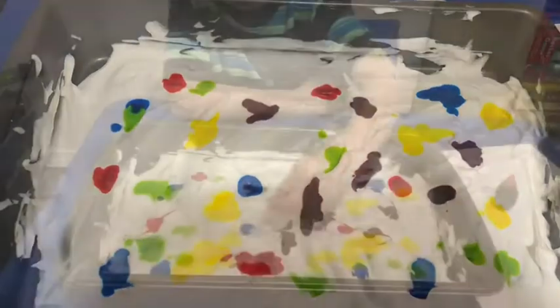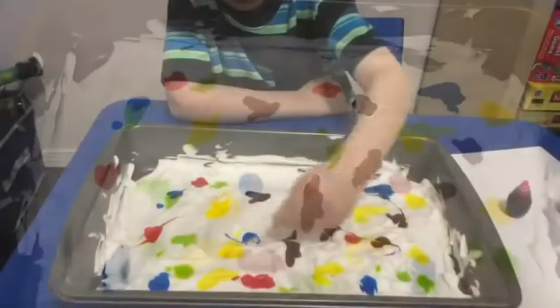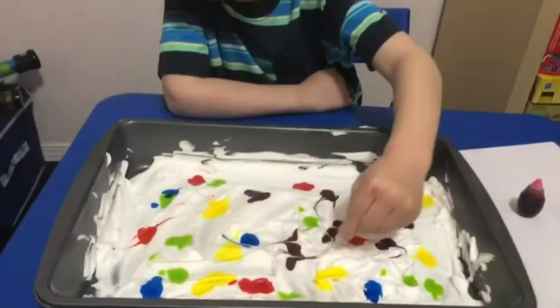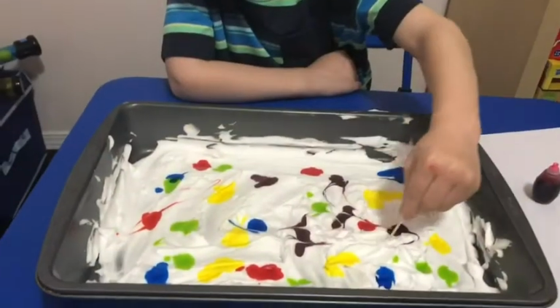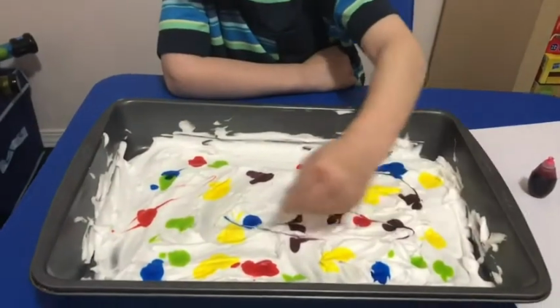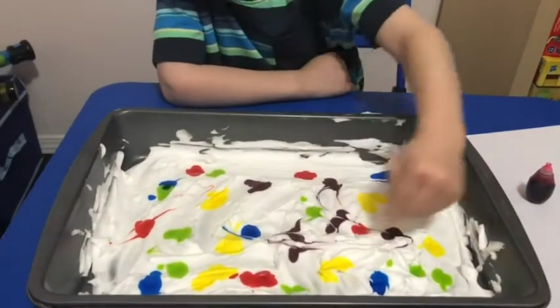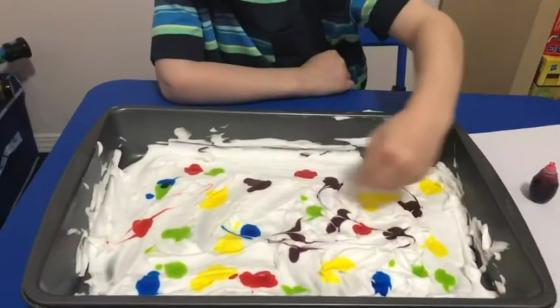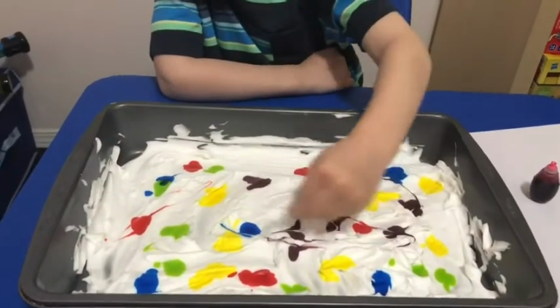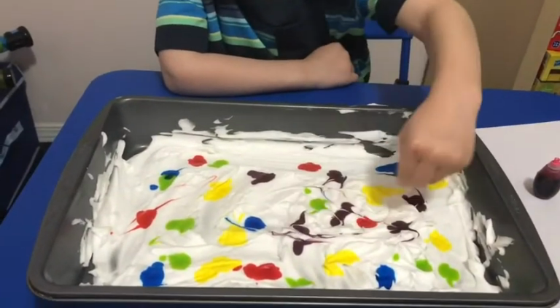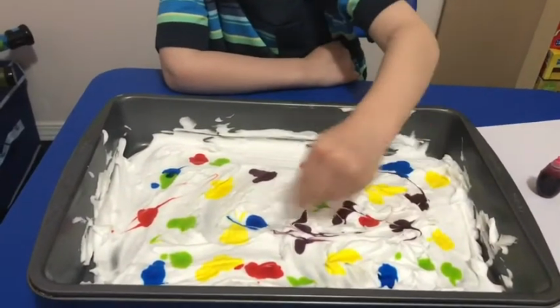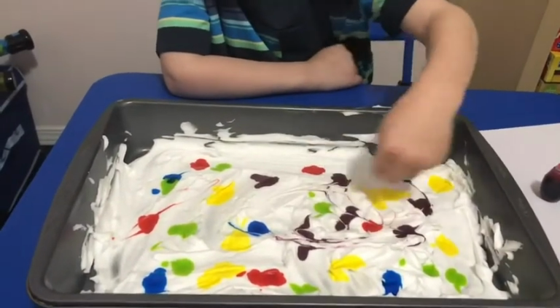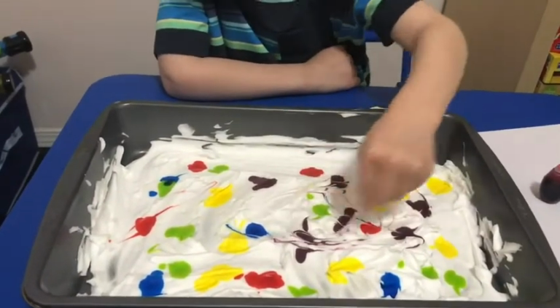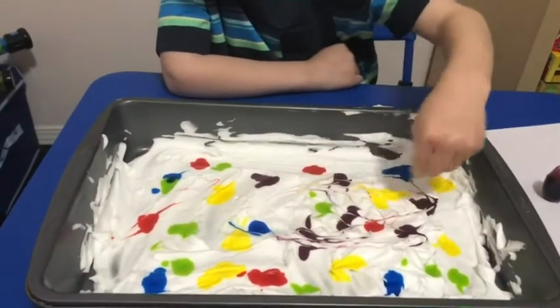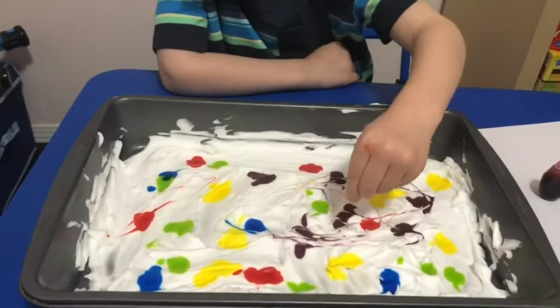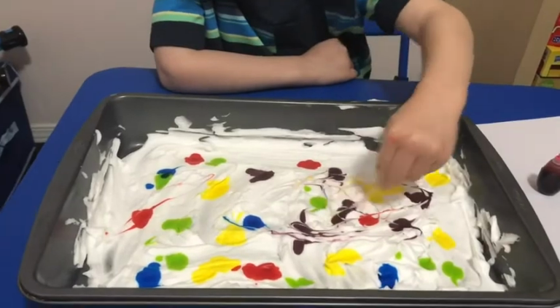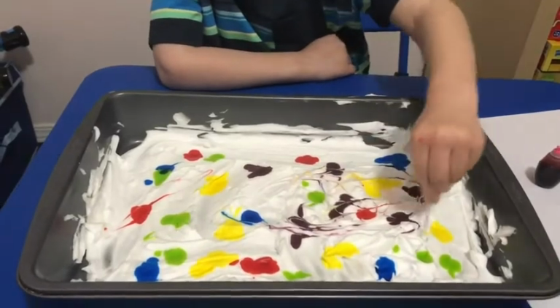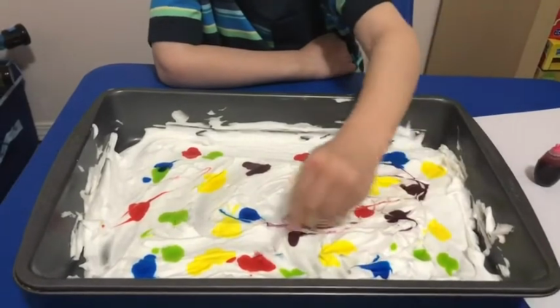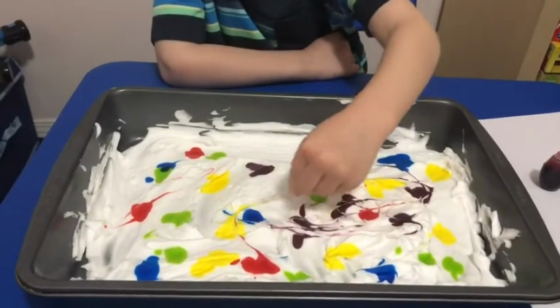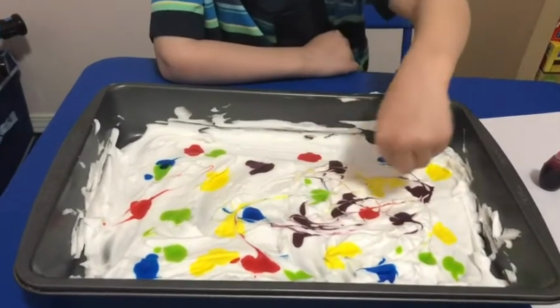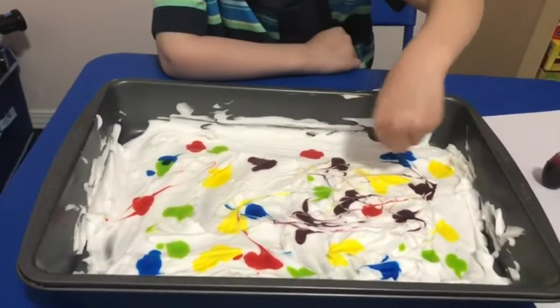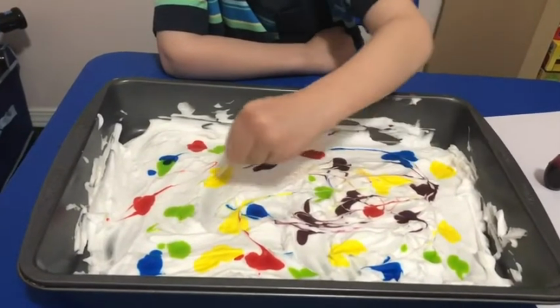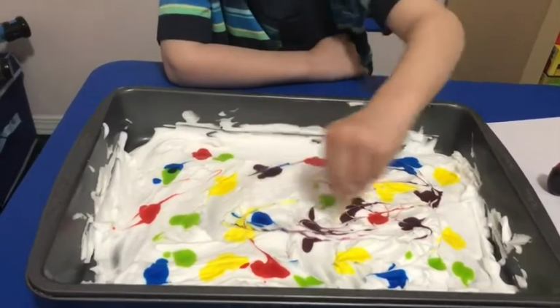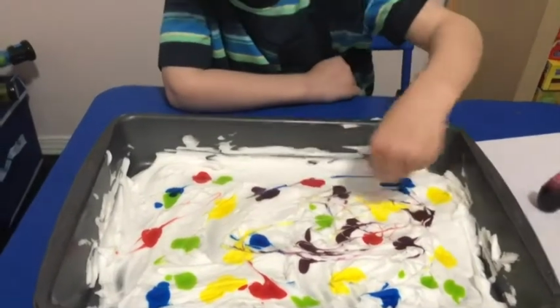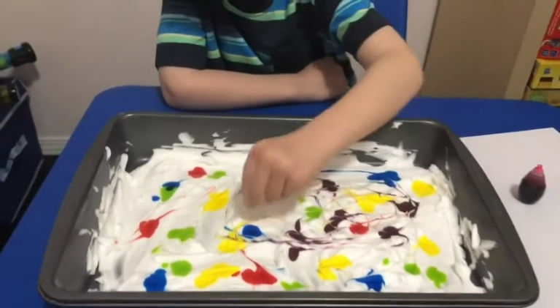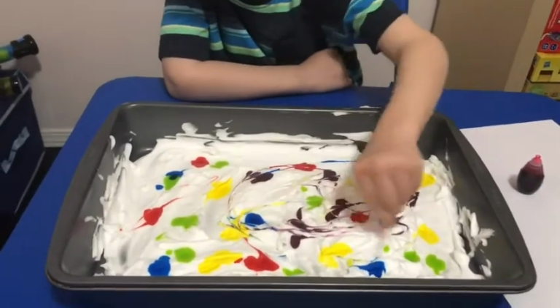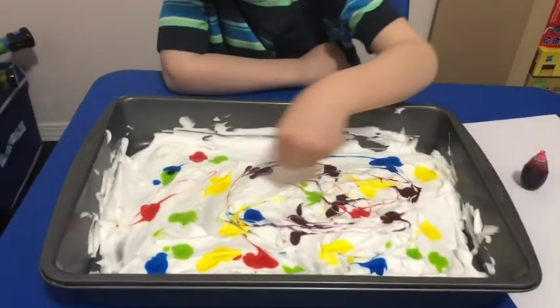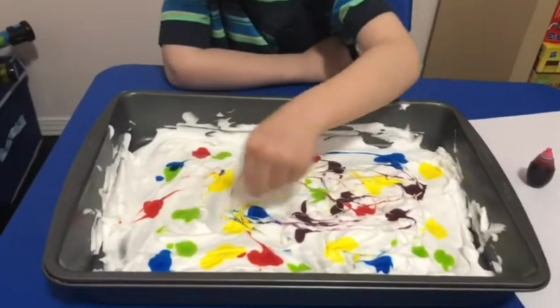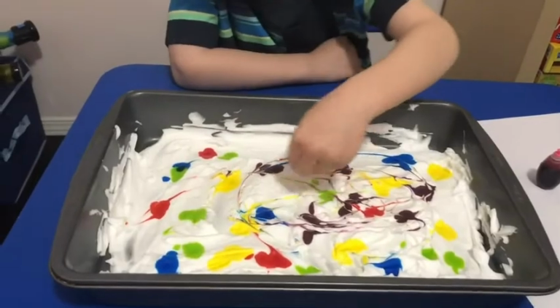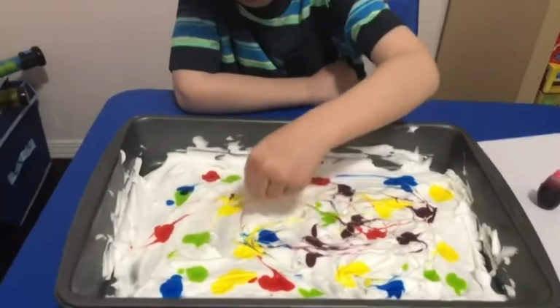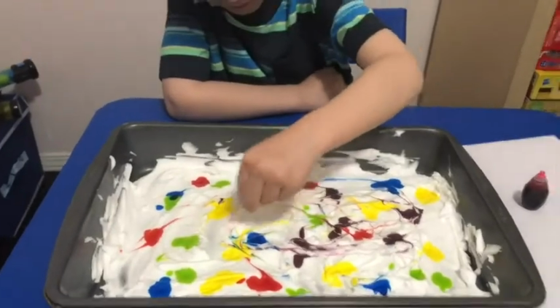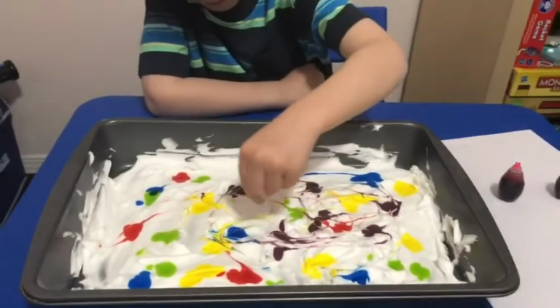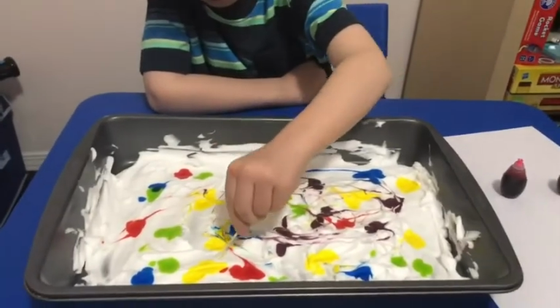When you have all the food coloring on, you're going to take a toothpick or a popsicle stick and smear it all around to mix up all the colors into a pattern that you want.